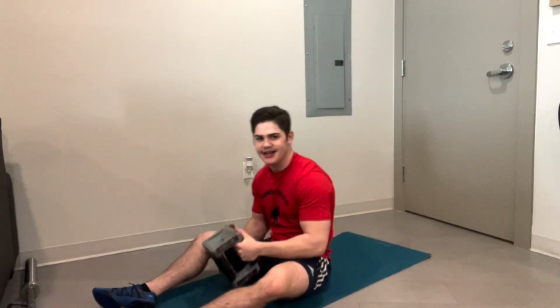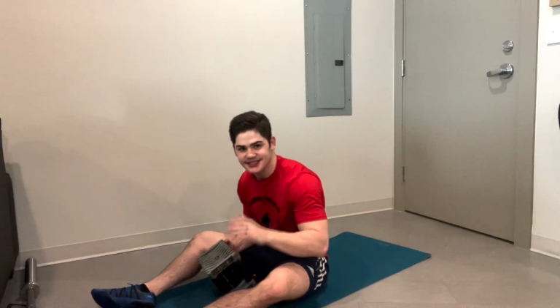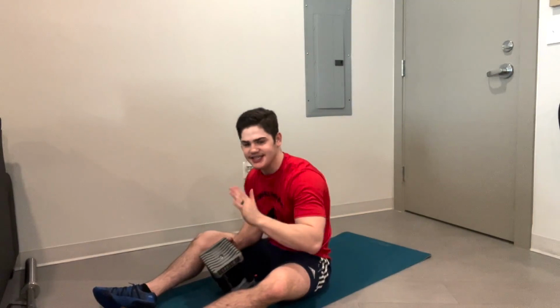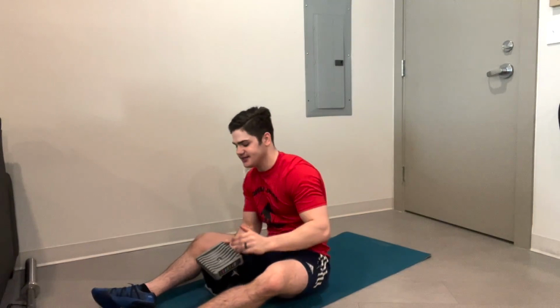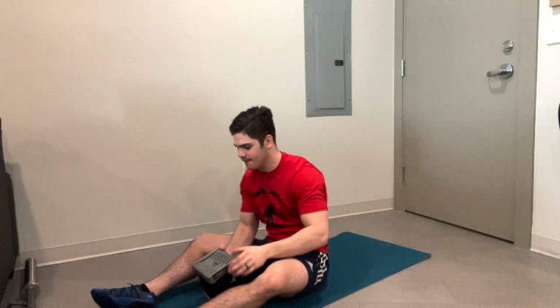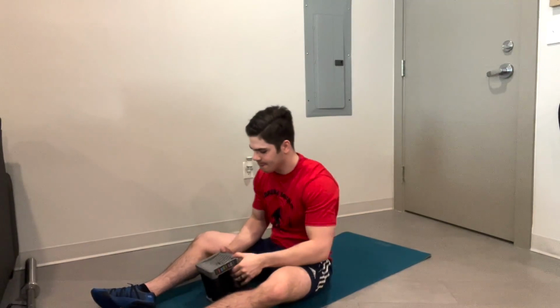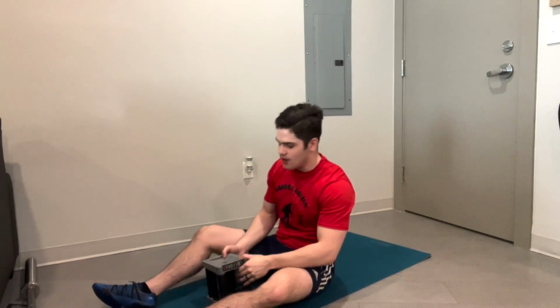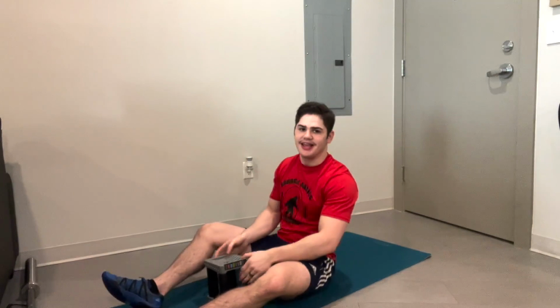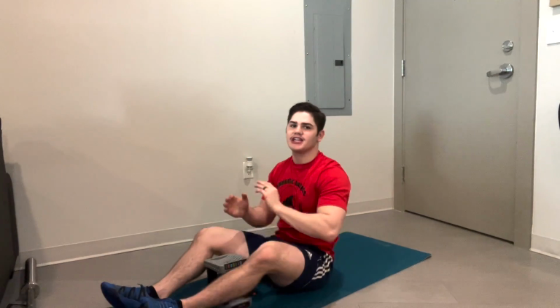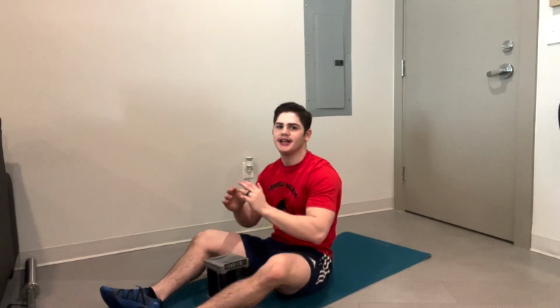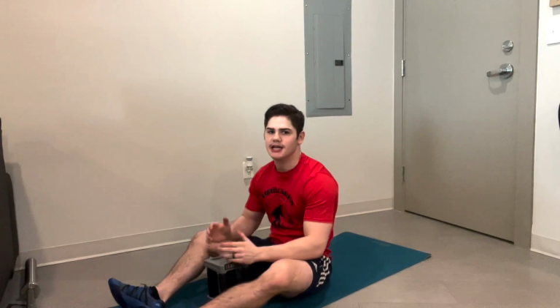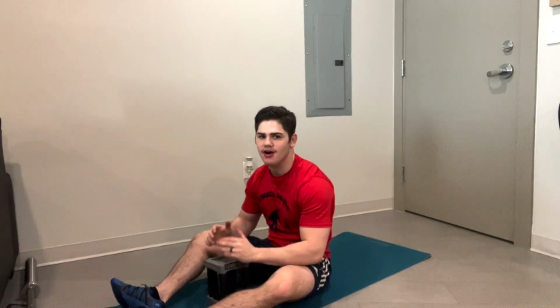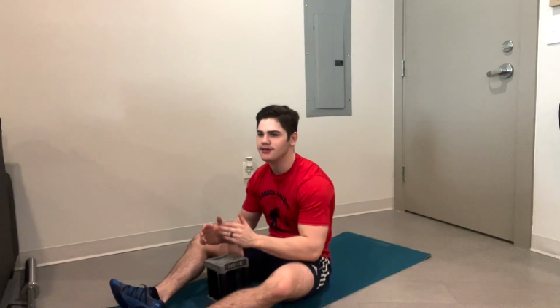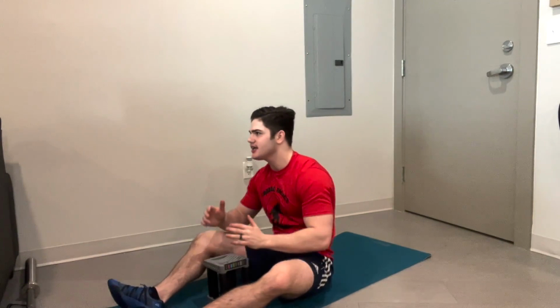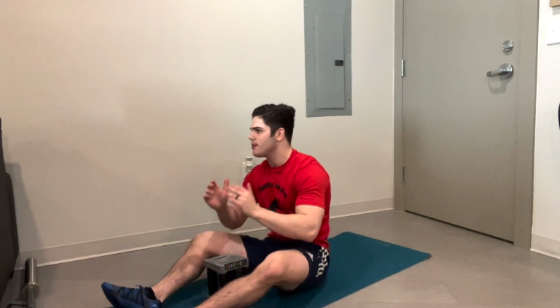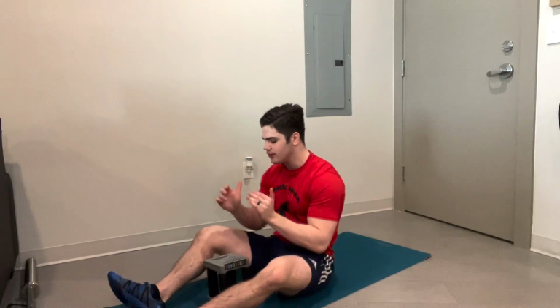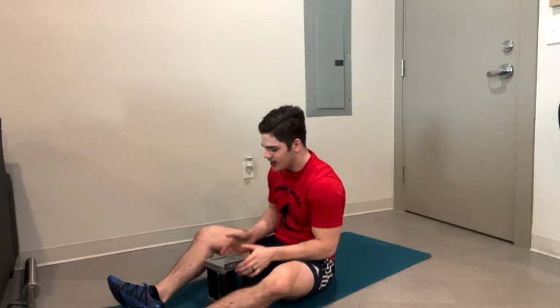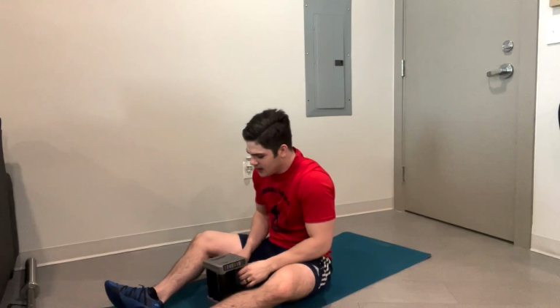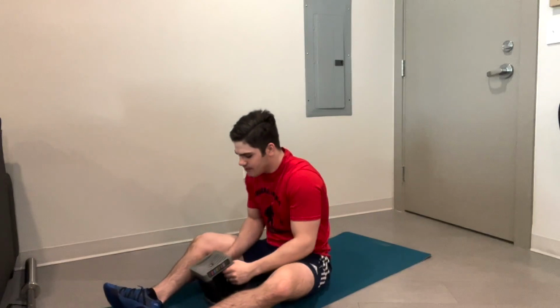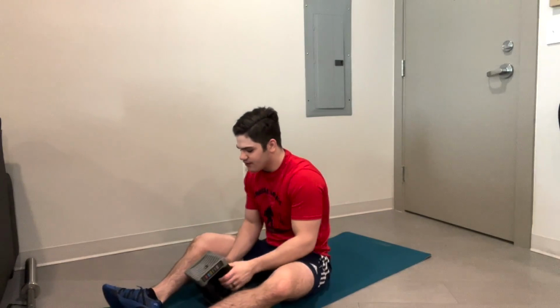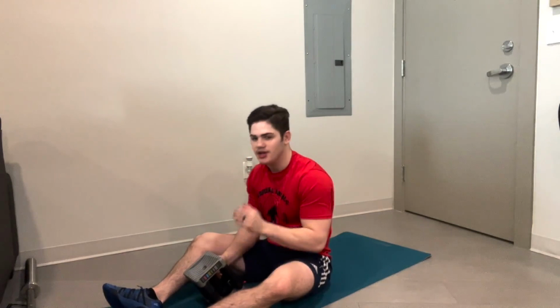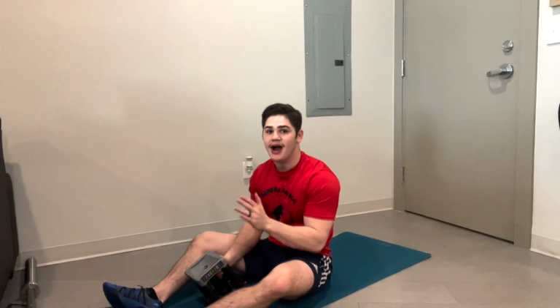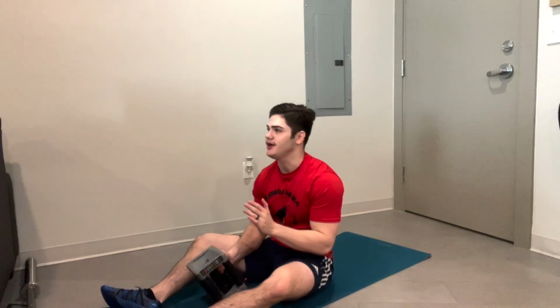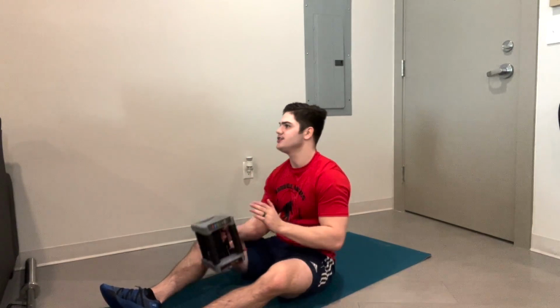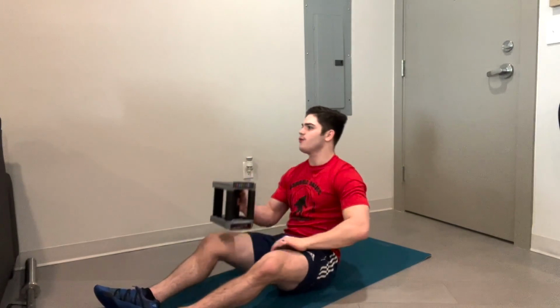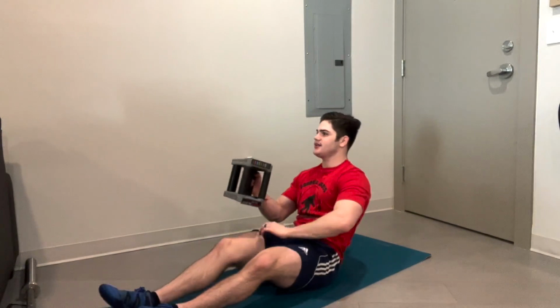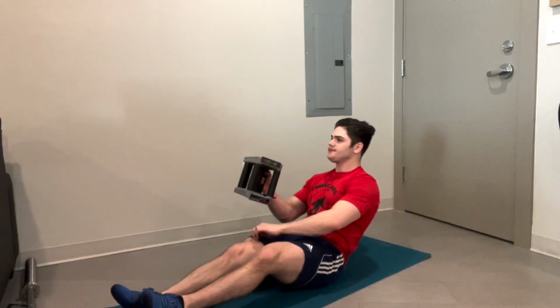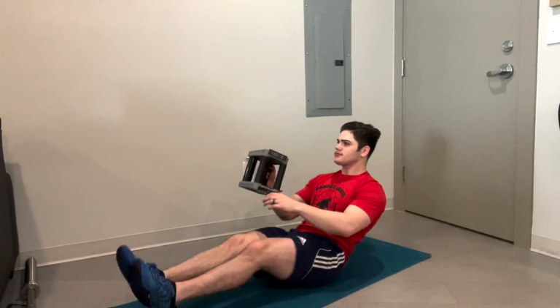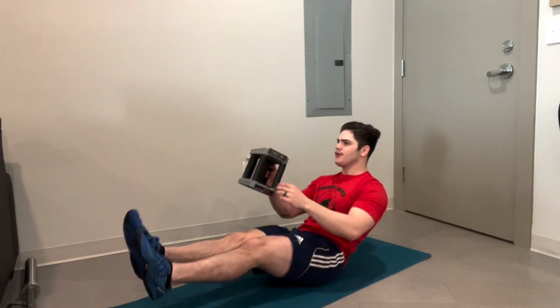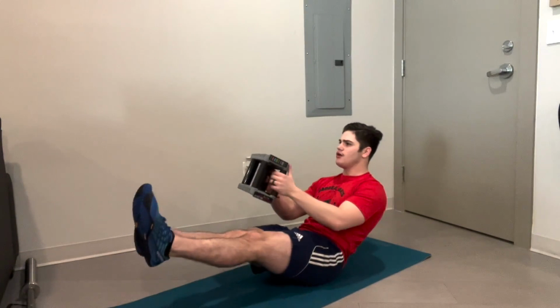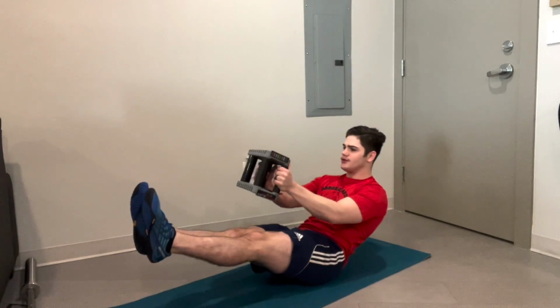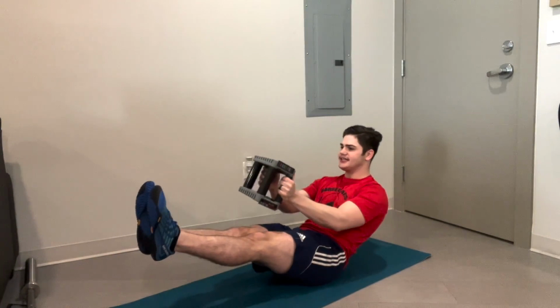Rest, 10 seconds. The next one is going to be our L-sit. I'm going to be holding my dumbbell in front of me — you don't have to do any of these with weights. Here we go, 20 seconds.